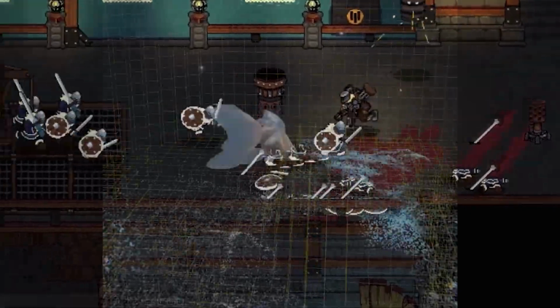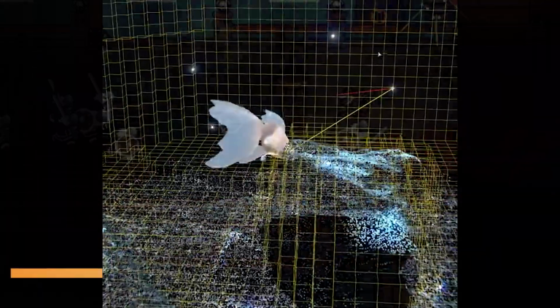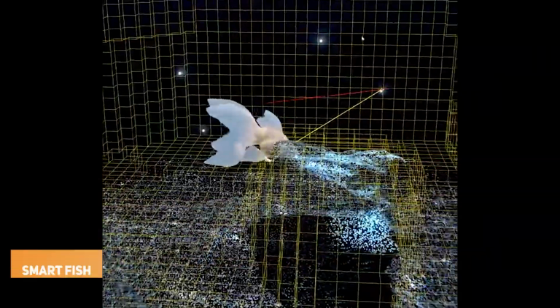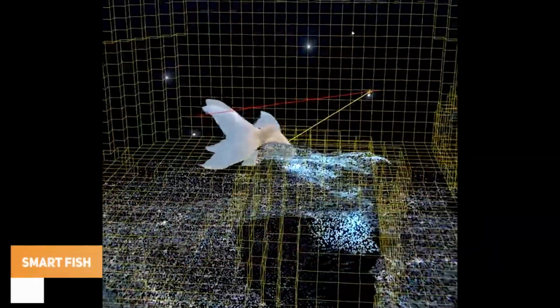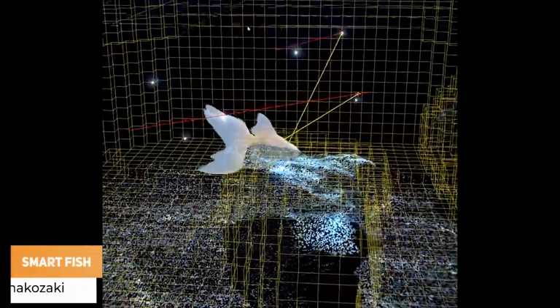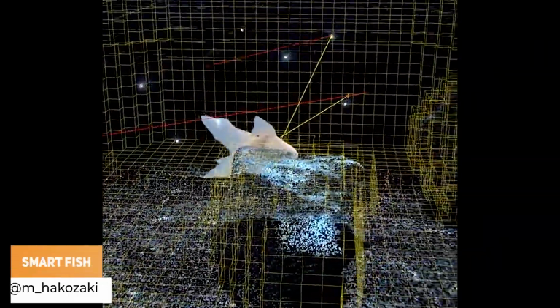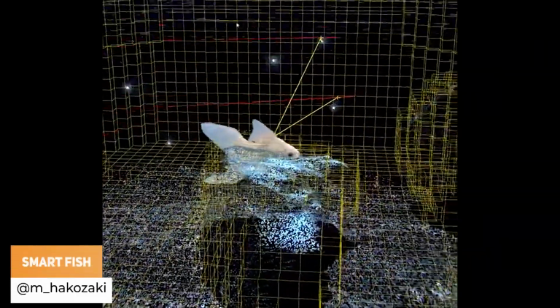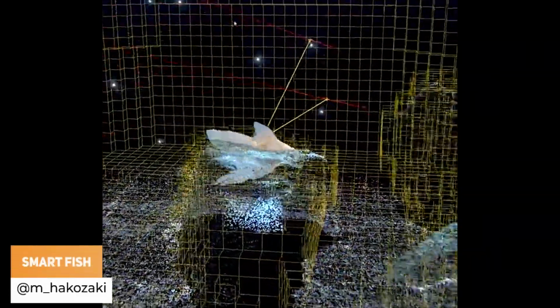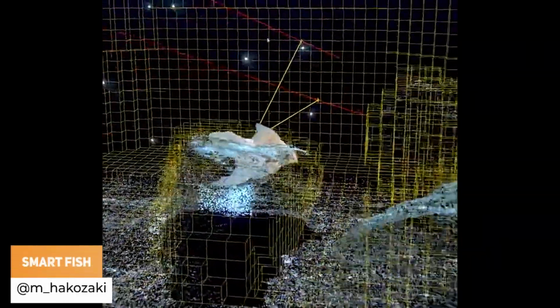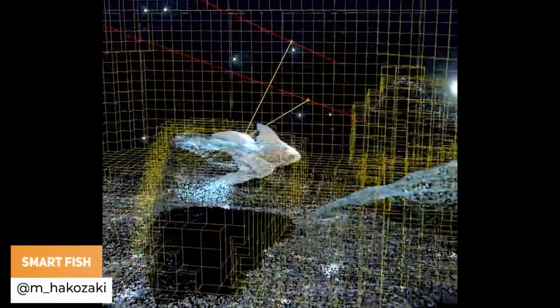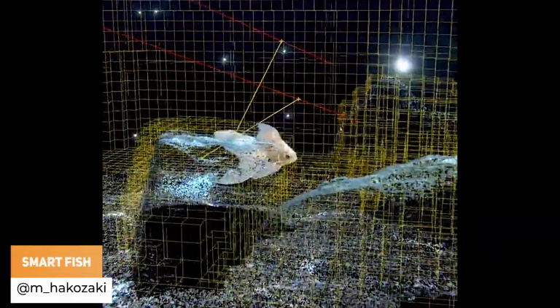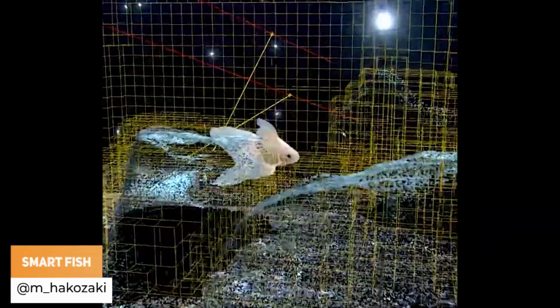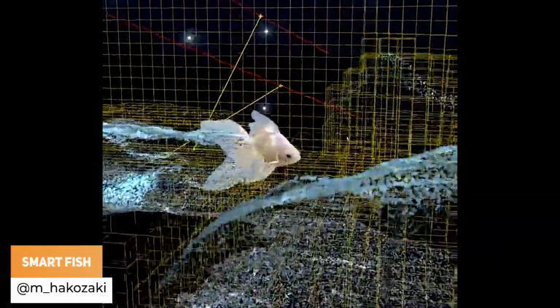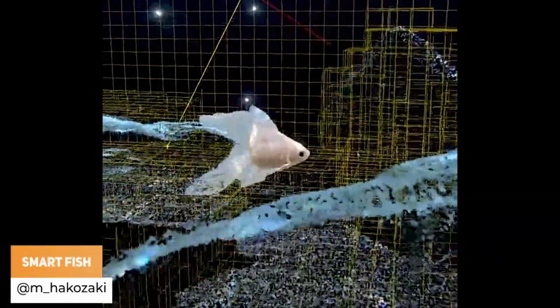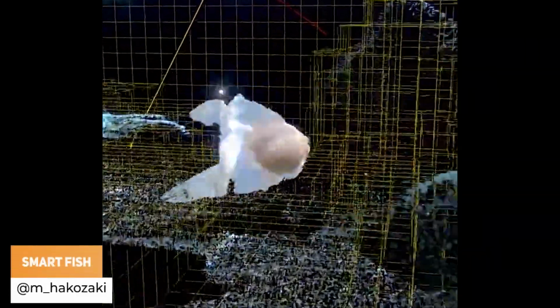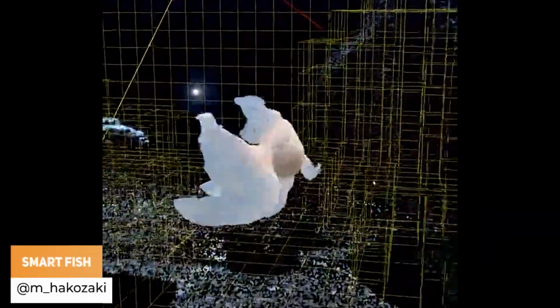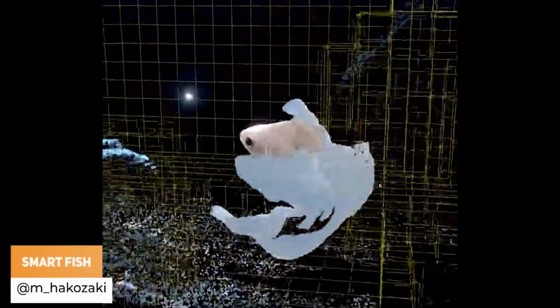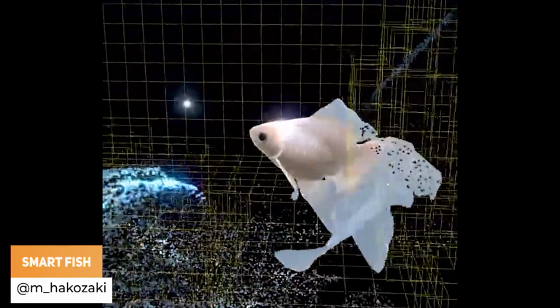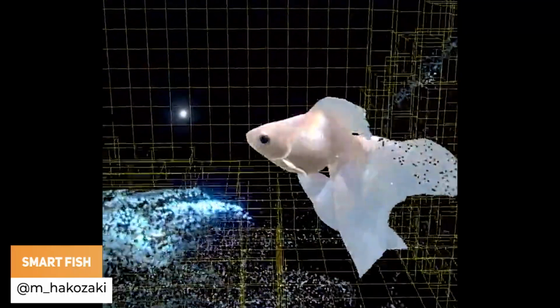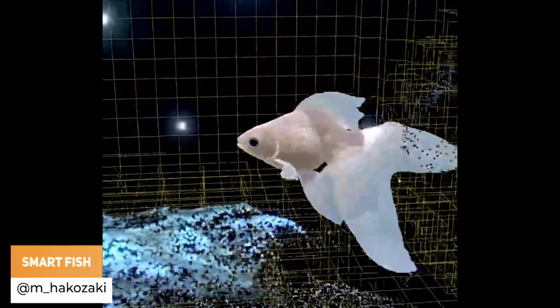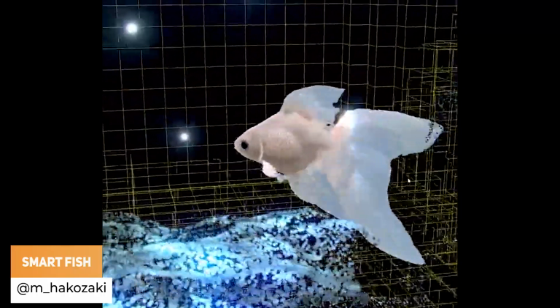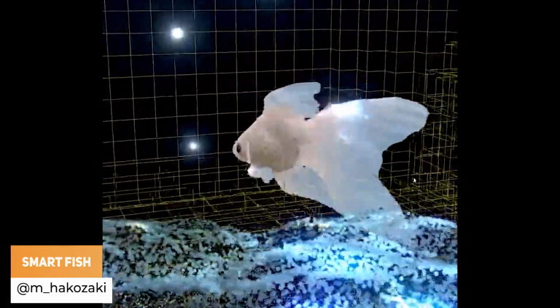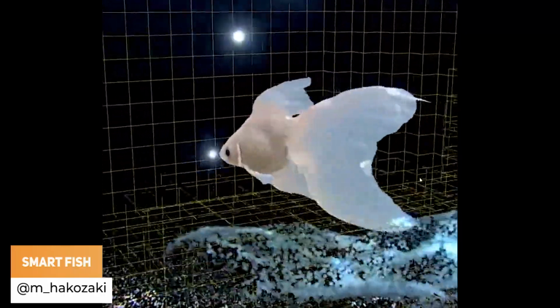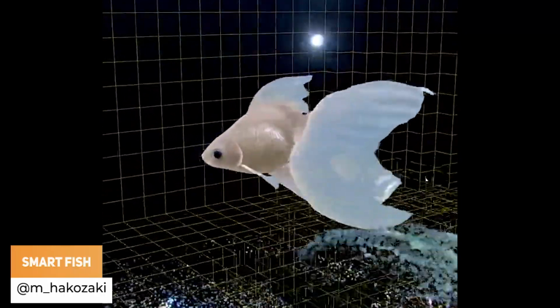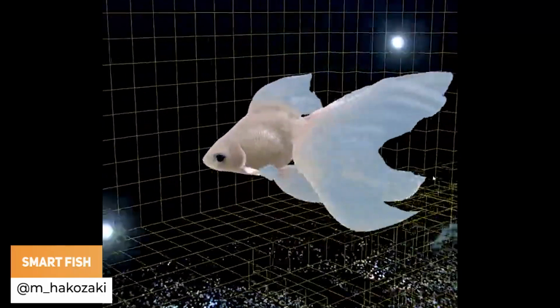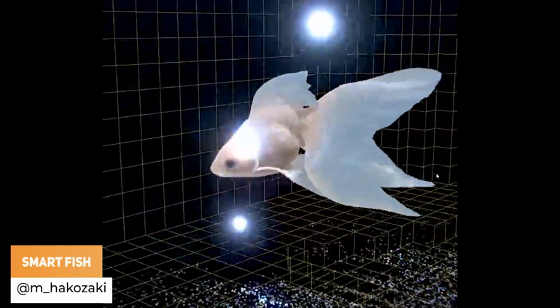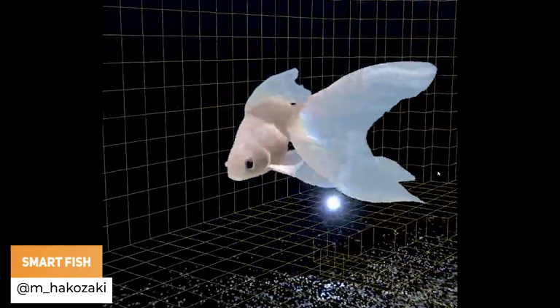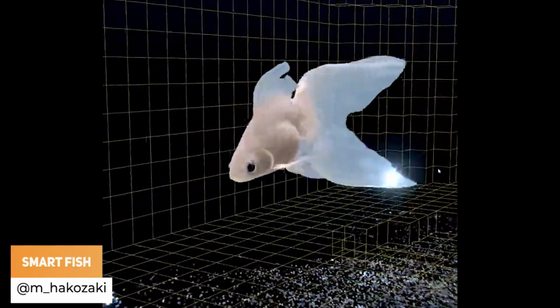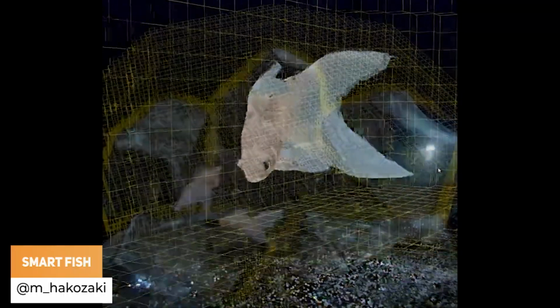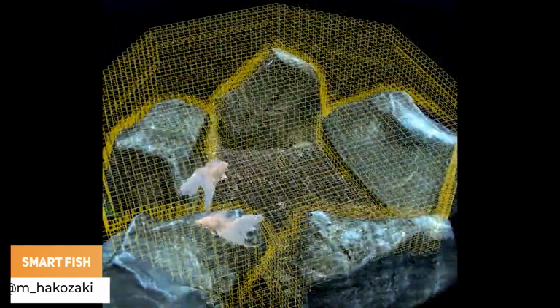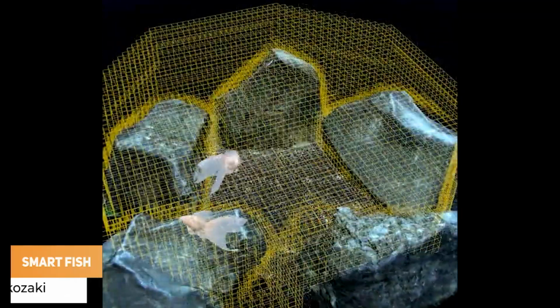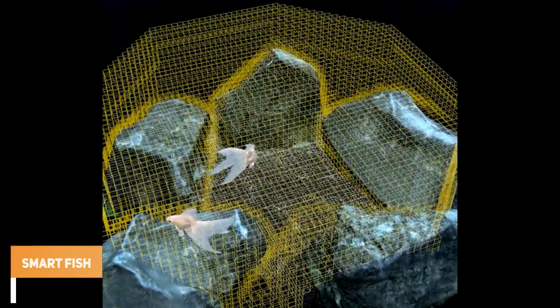M_Hakazaki has got the fish AI back again, which can interact in real time with new objects and things that they like to eat.